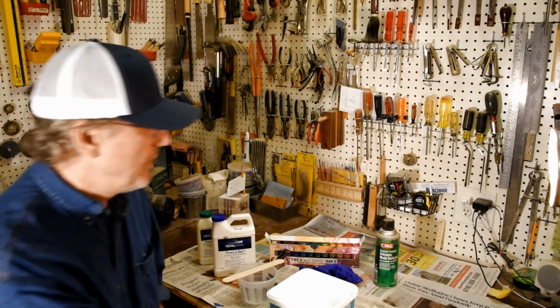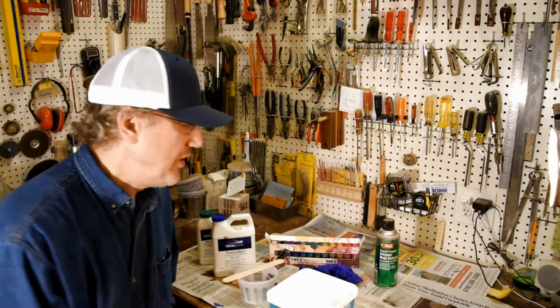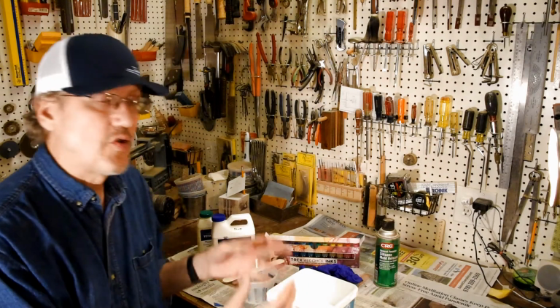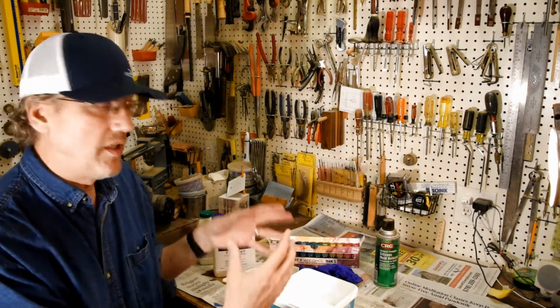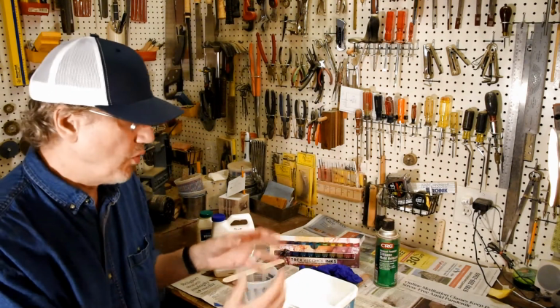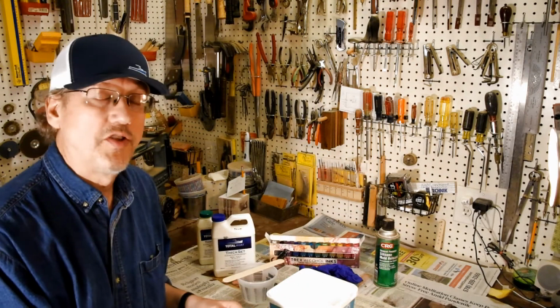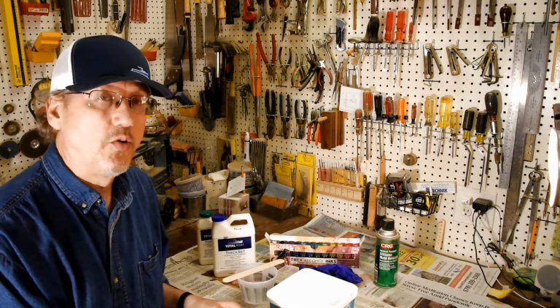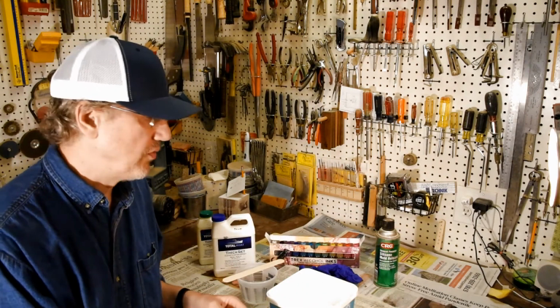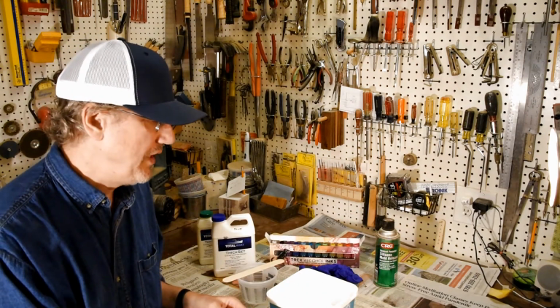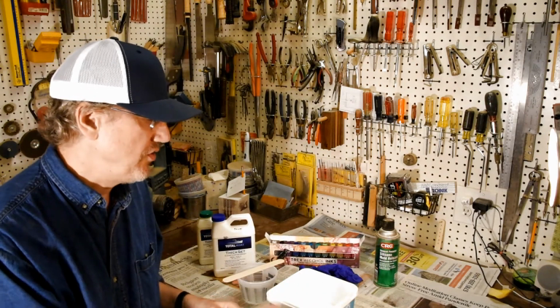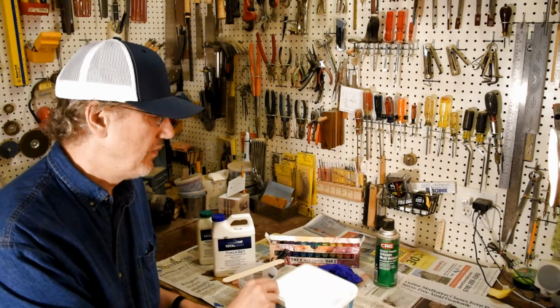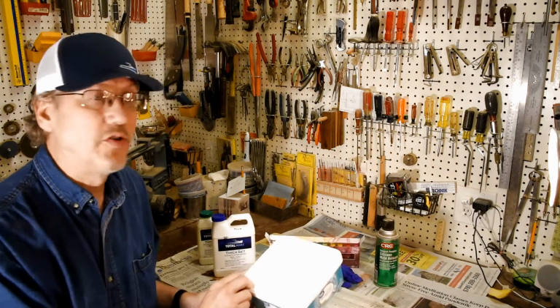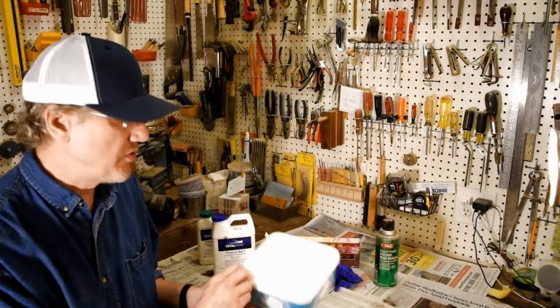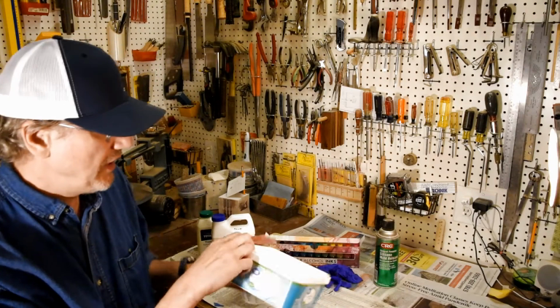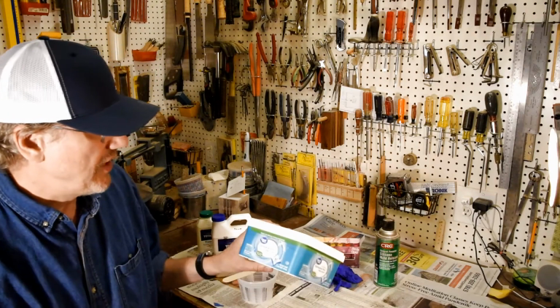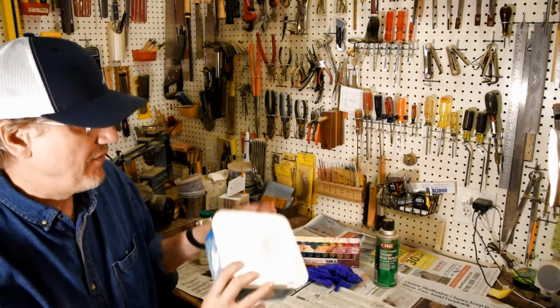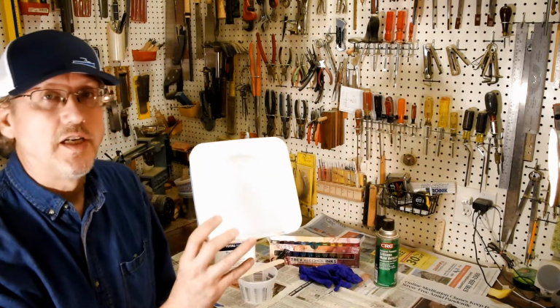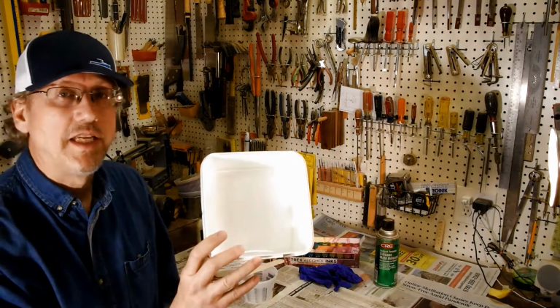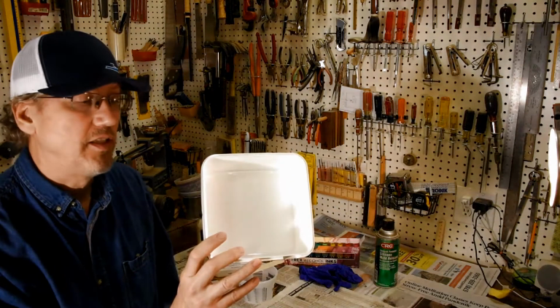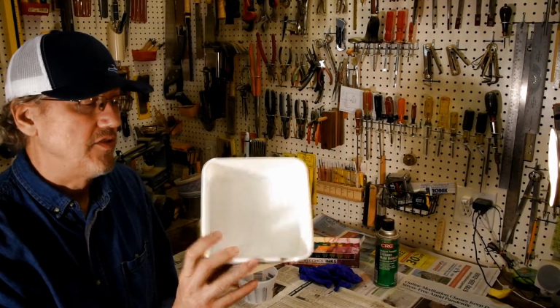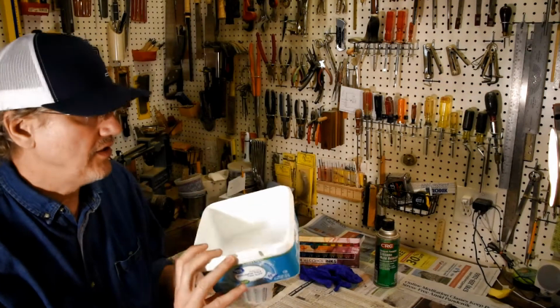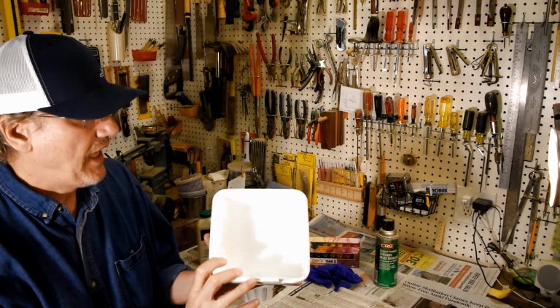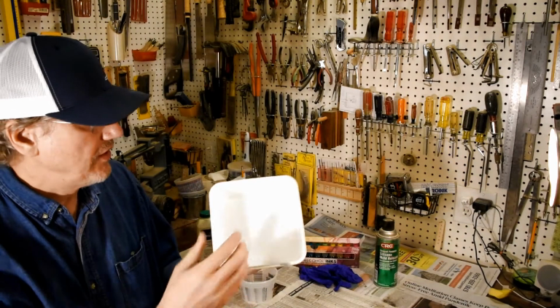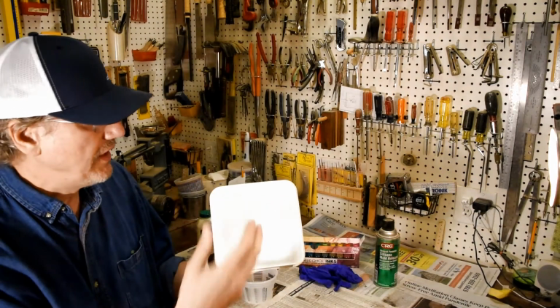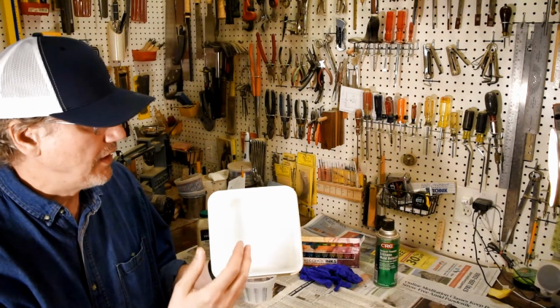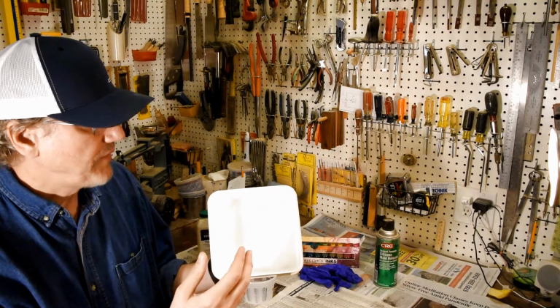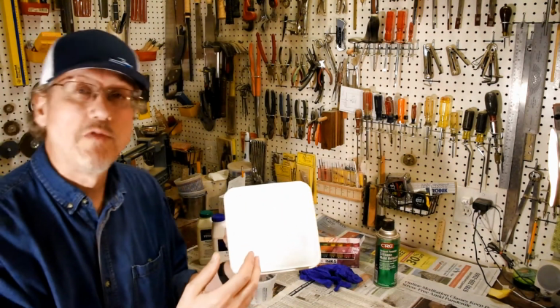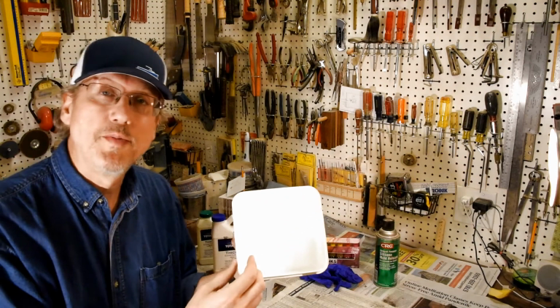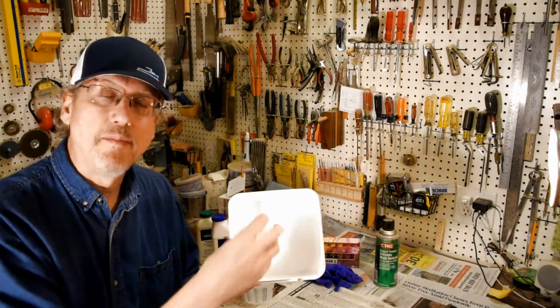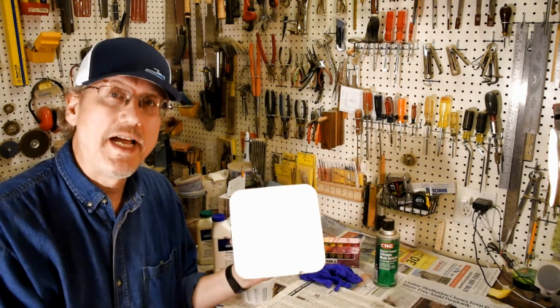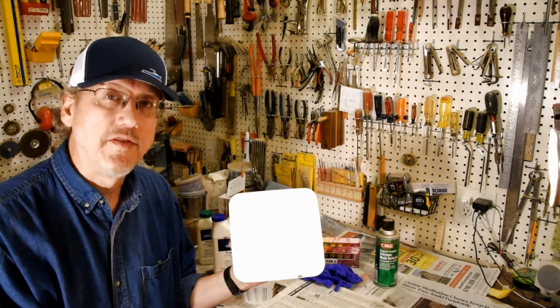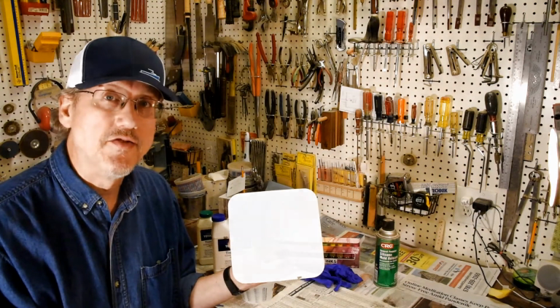In order to do this, you need some sort of a mold or something to hold your pieces into while you do your pours. In this case, I just have this plastic container and the resin should be able to pop right out of it very easily.